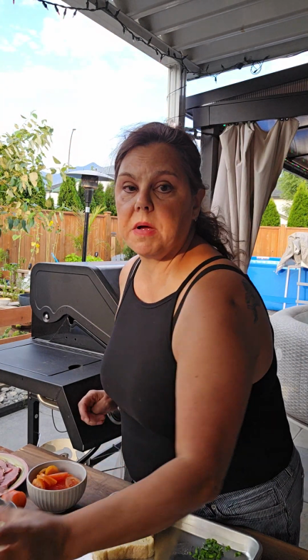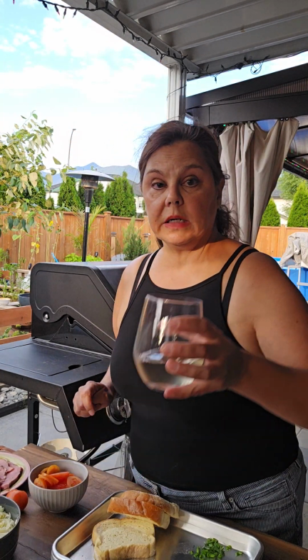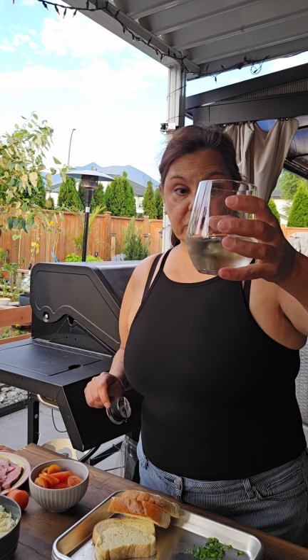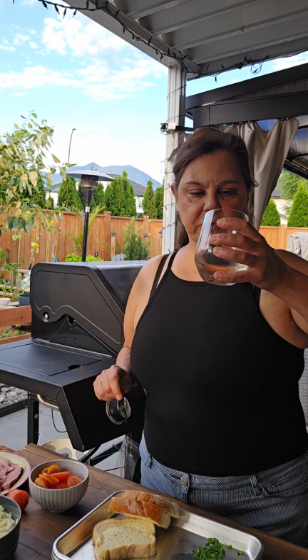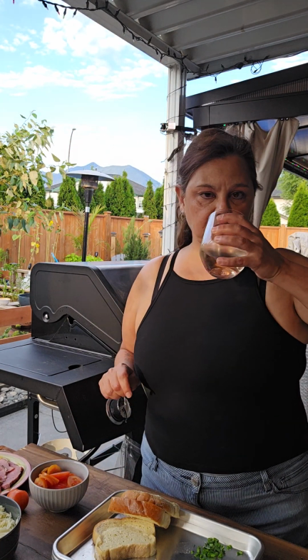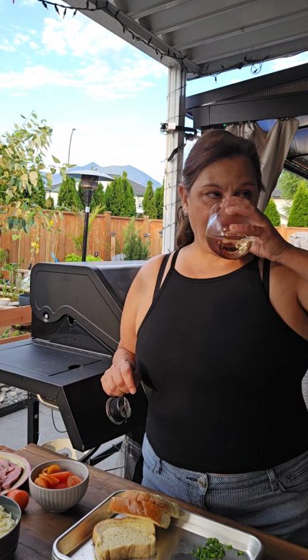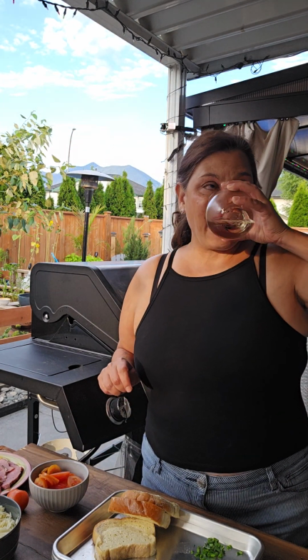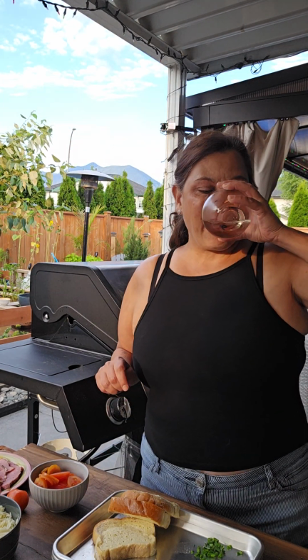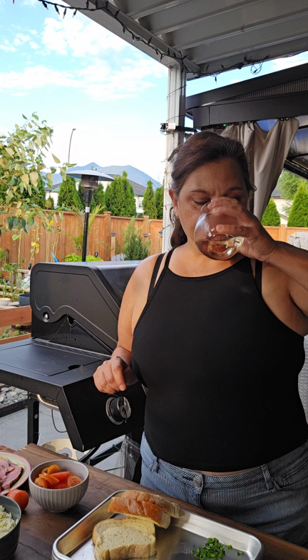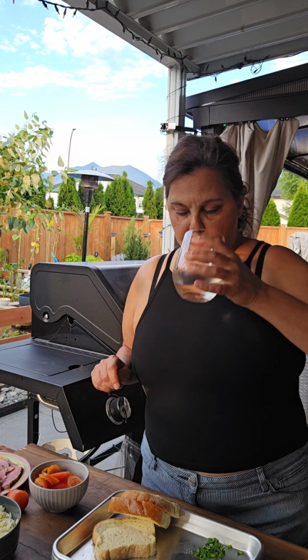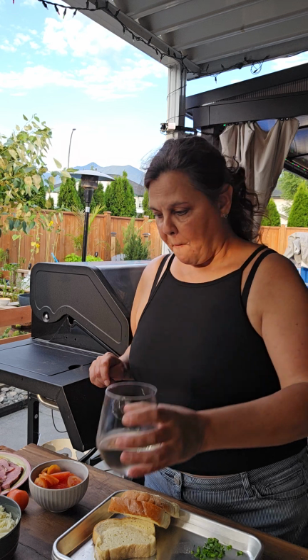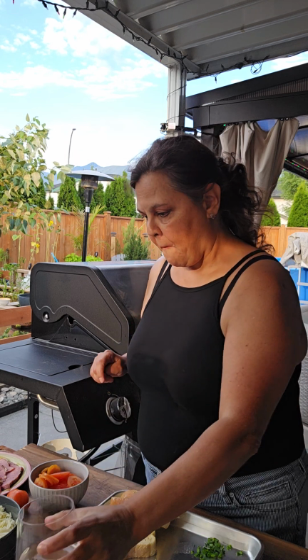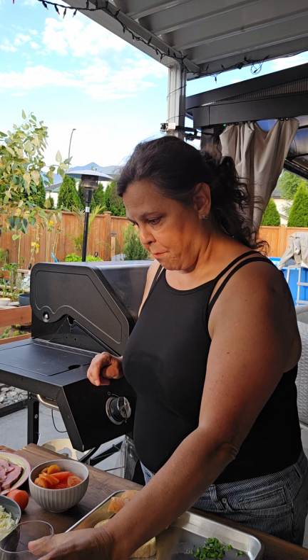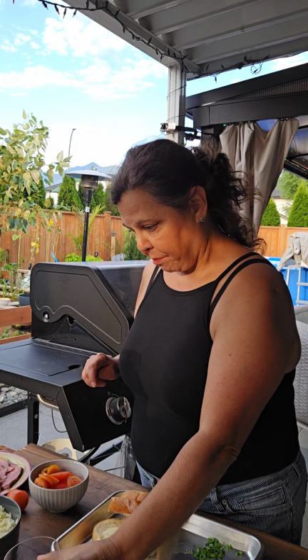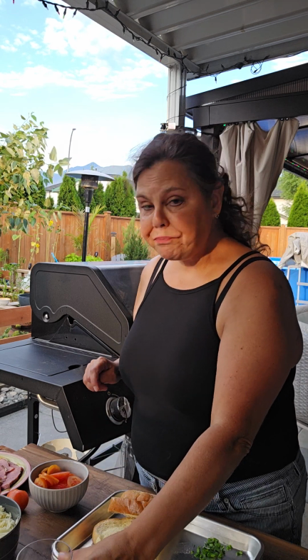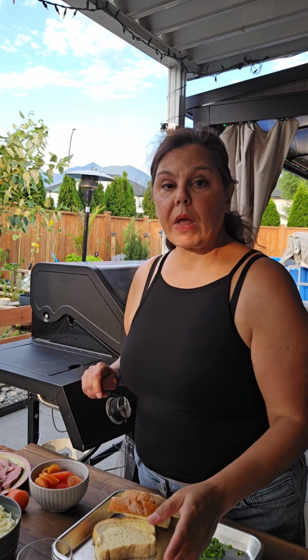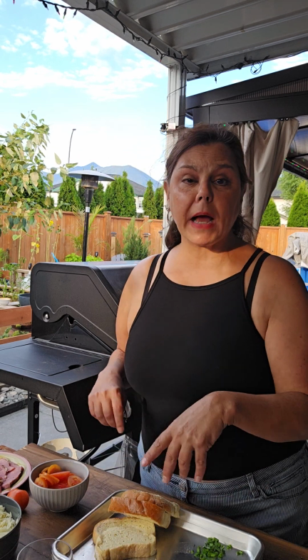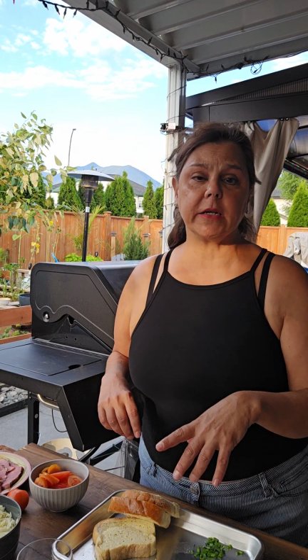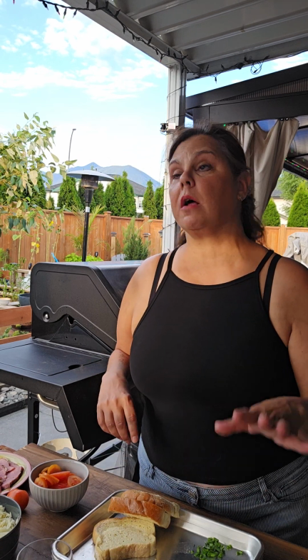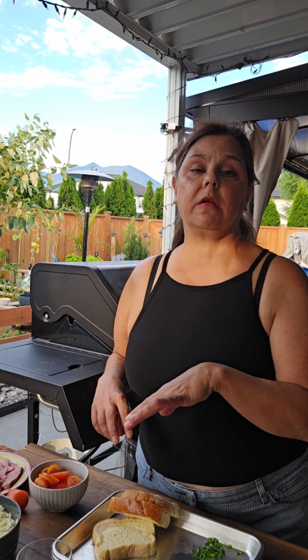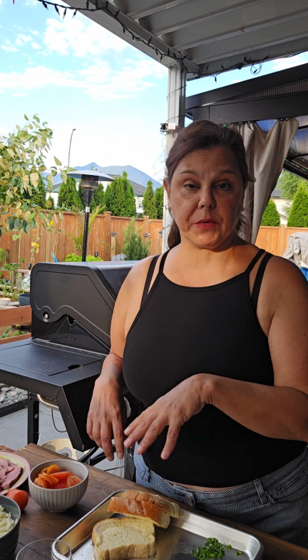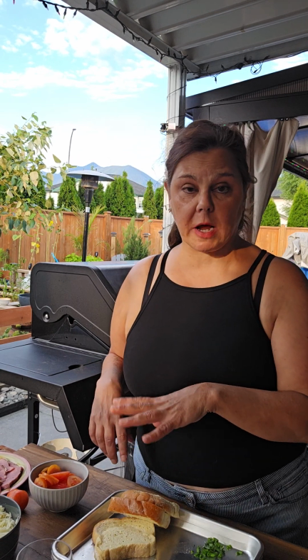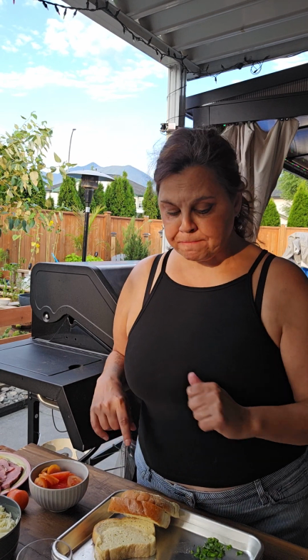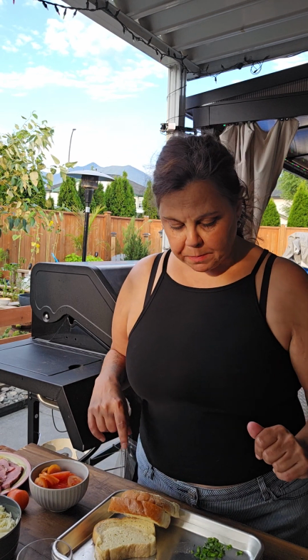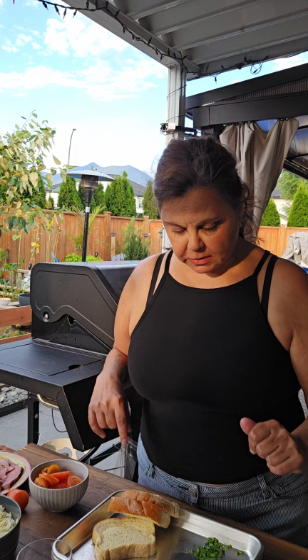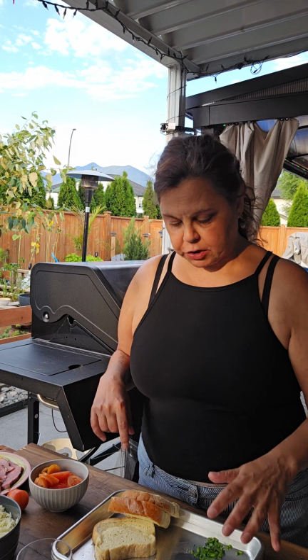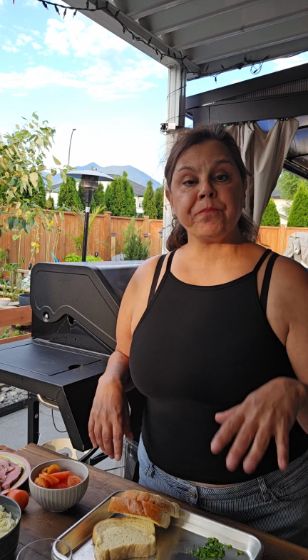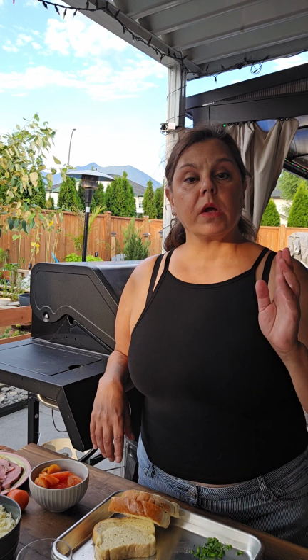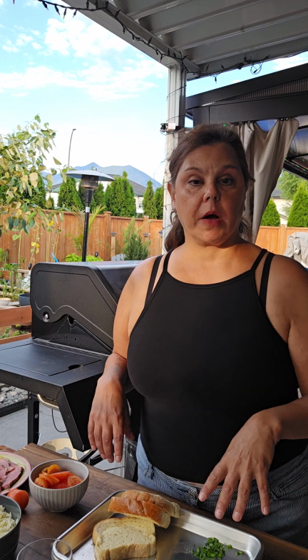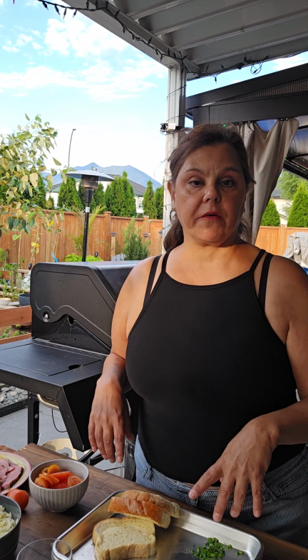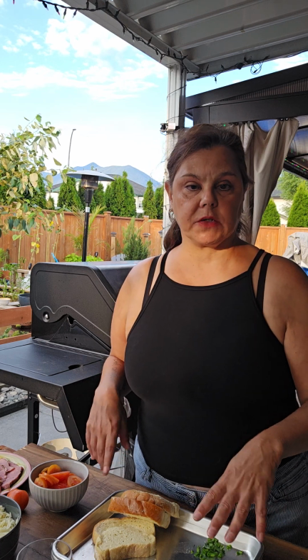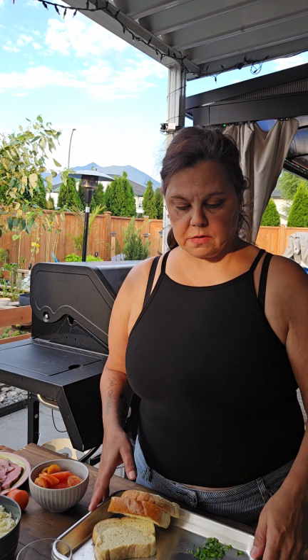Cheers! That's delicious — a little on the sweeter side, but still delicious.